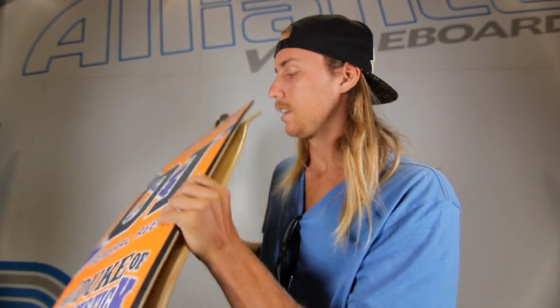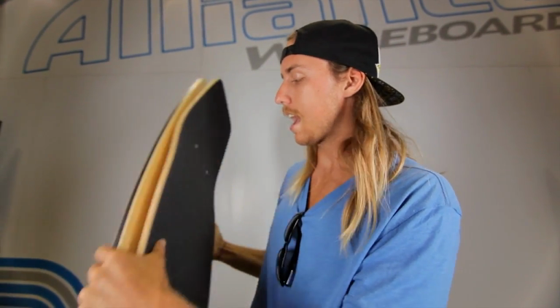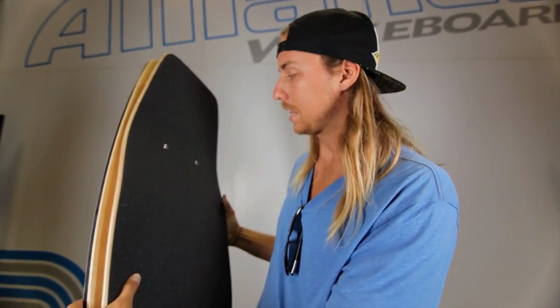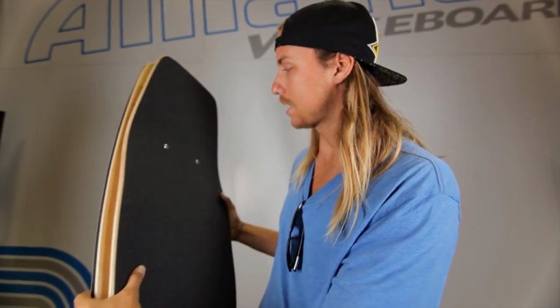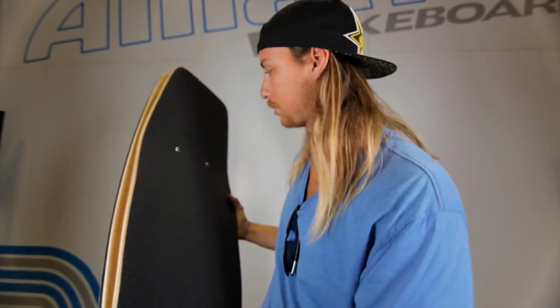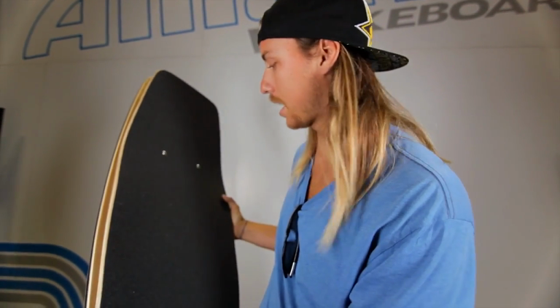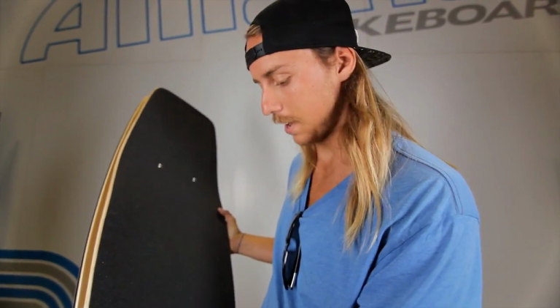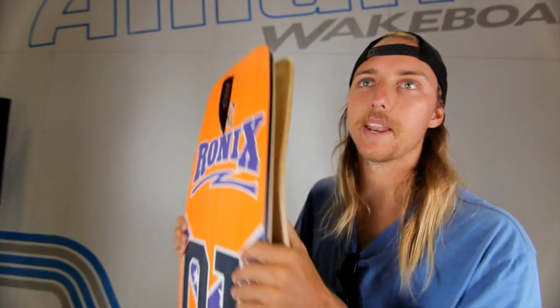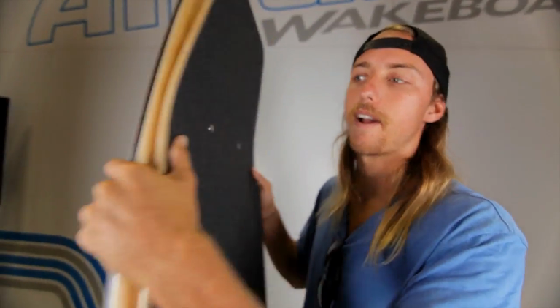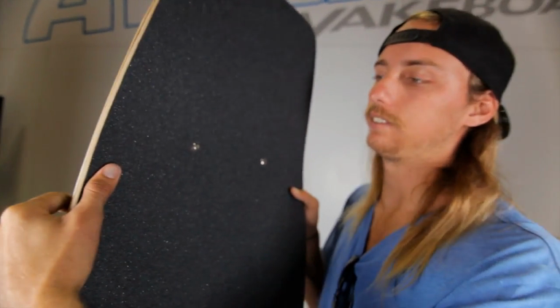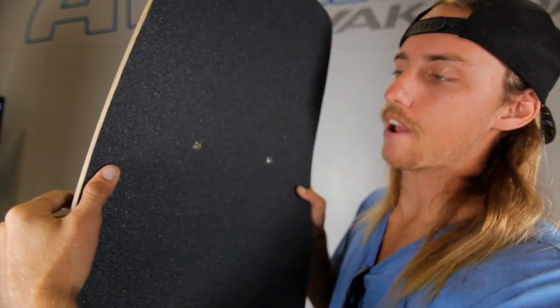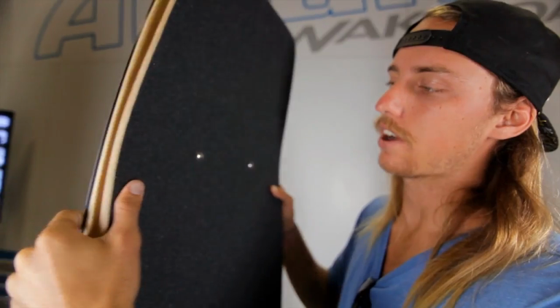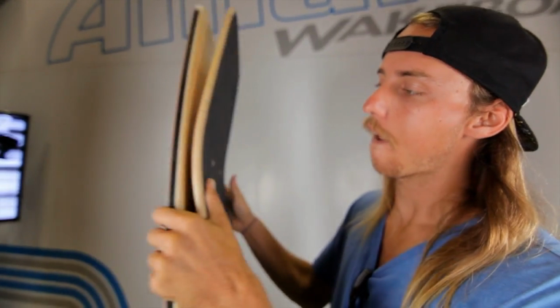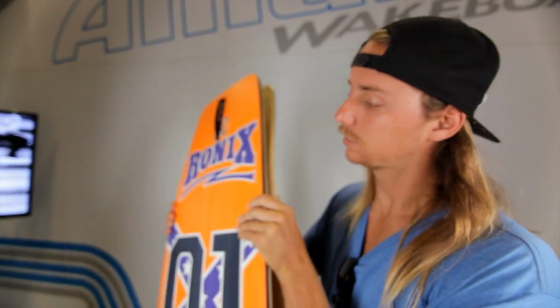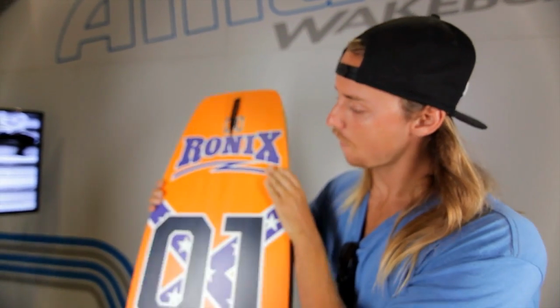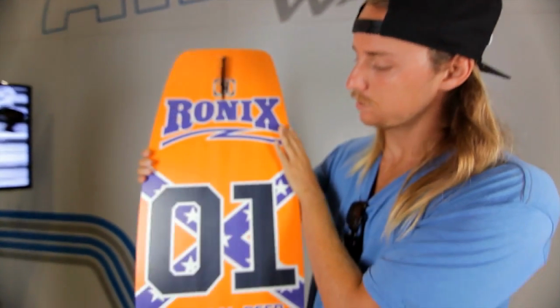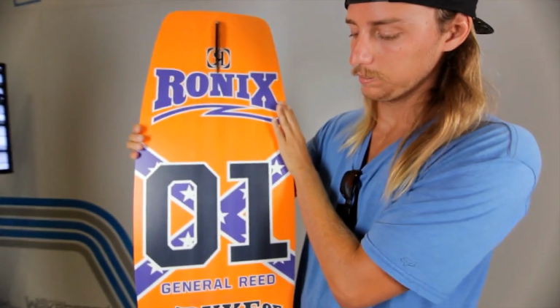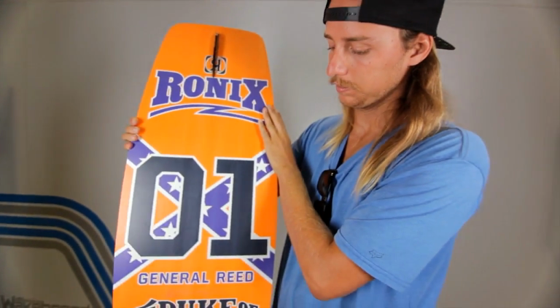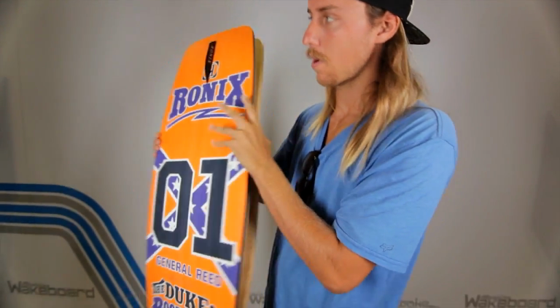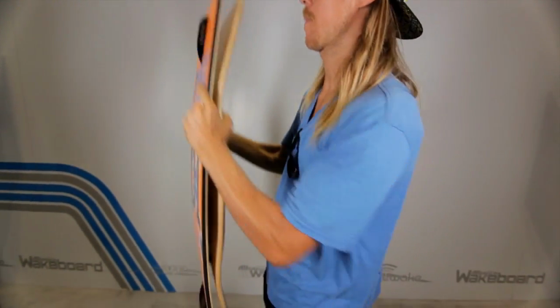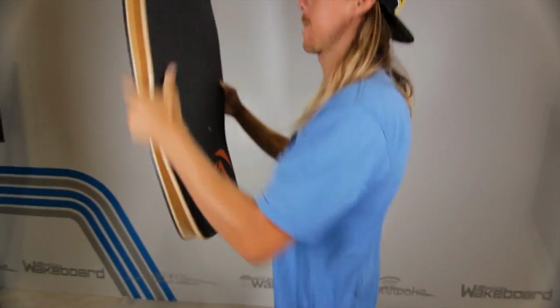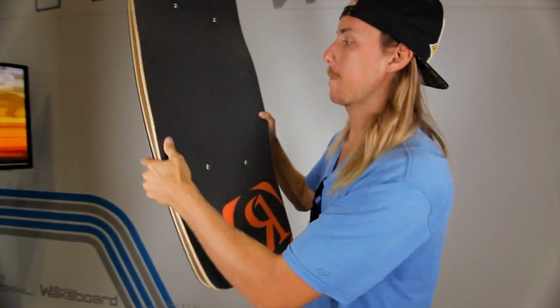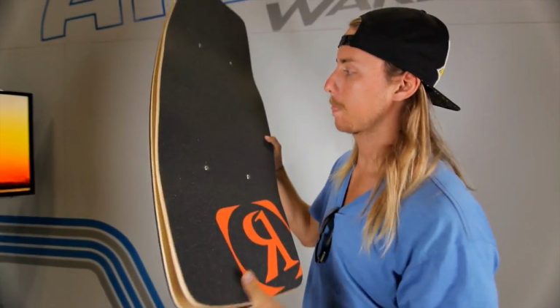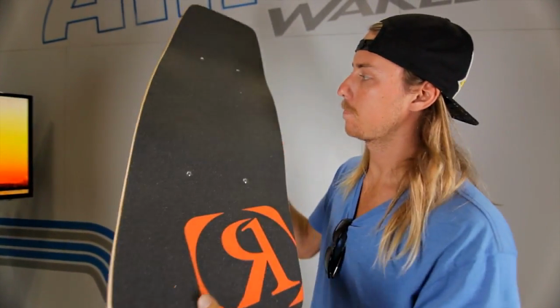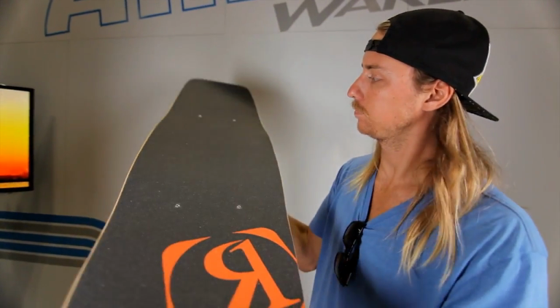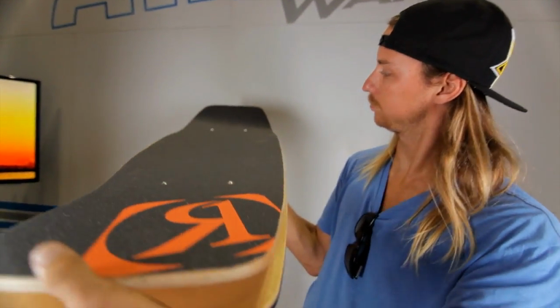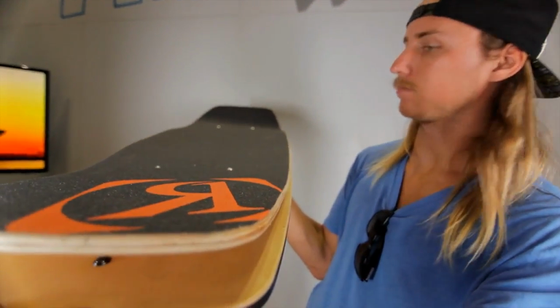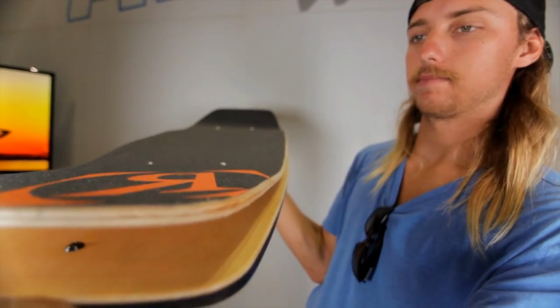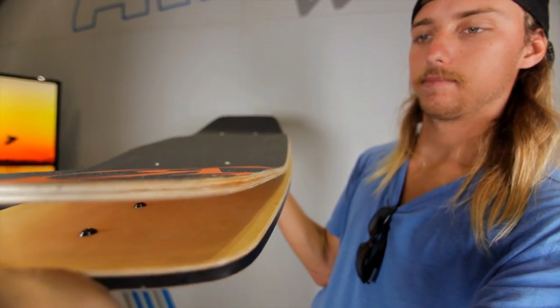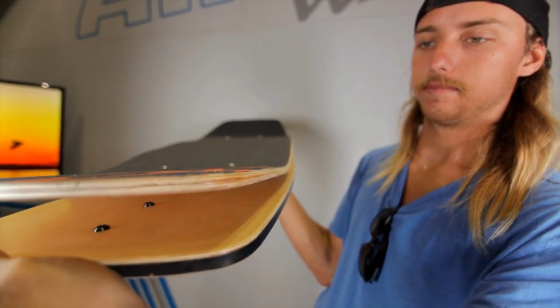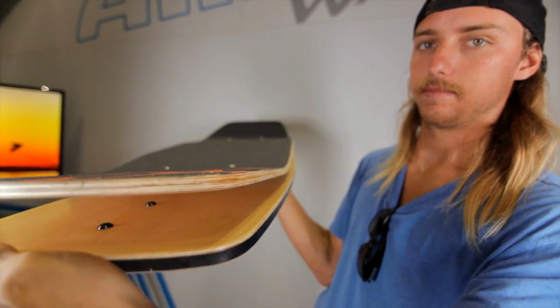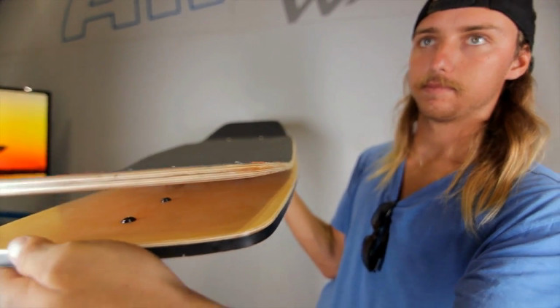It's bi-level design and I'm stoked on it. I've been riding it for a long time and been pretty used to it. It's got an awesome pop and it's got a great swing weight with the board.